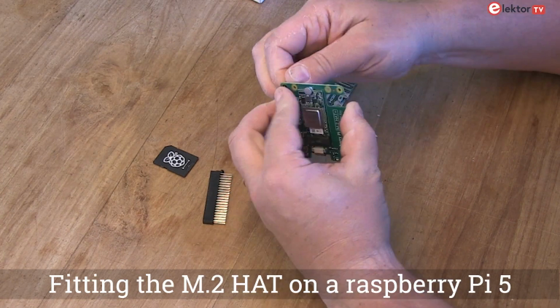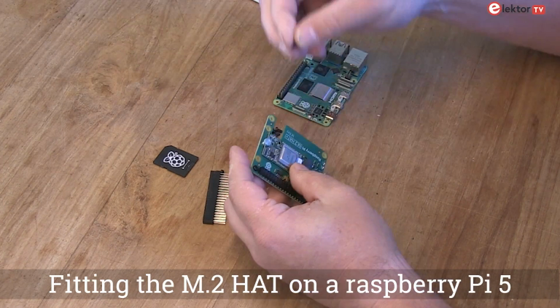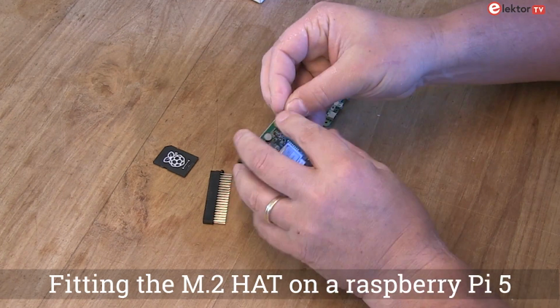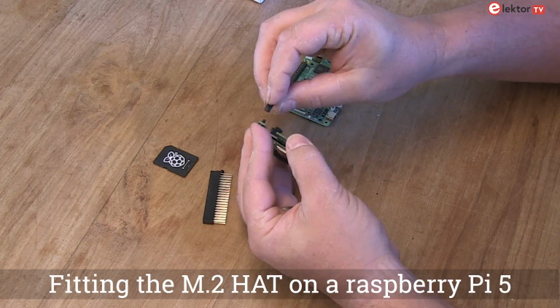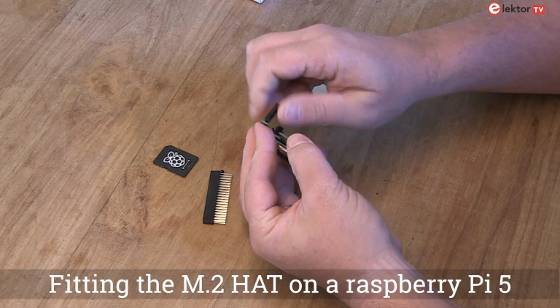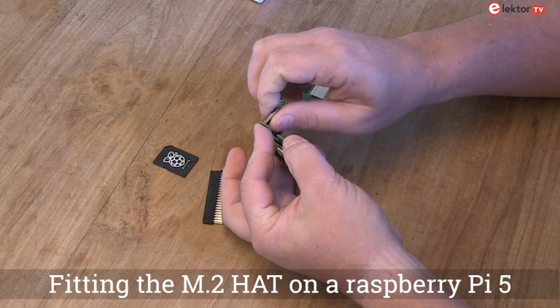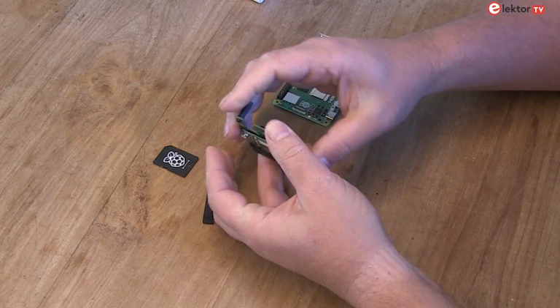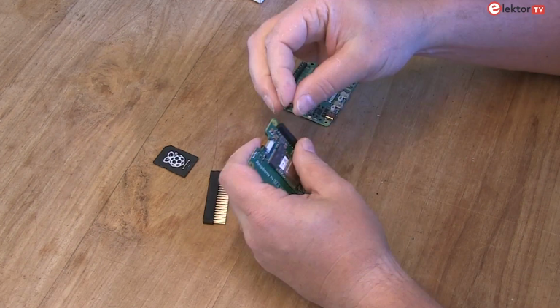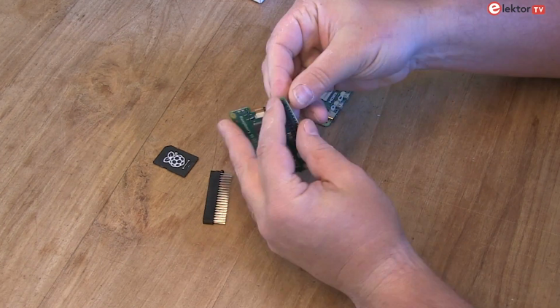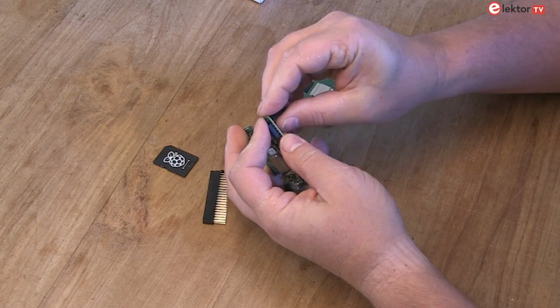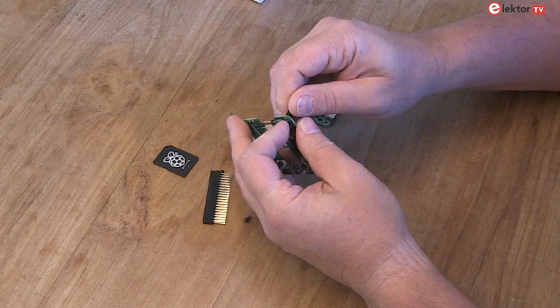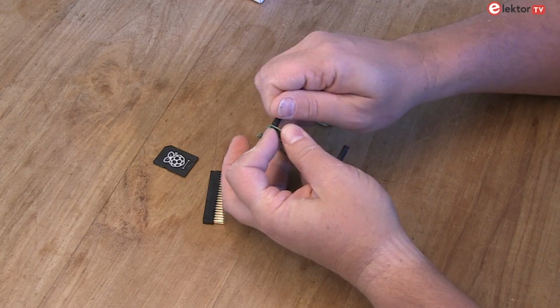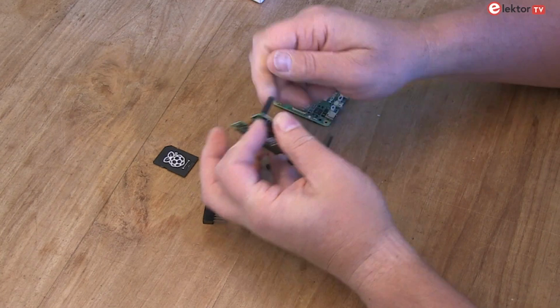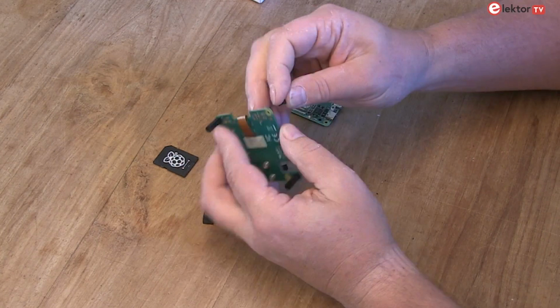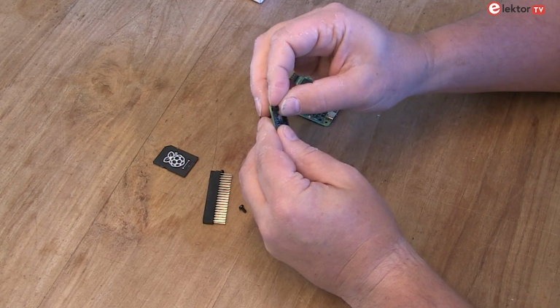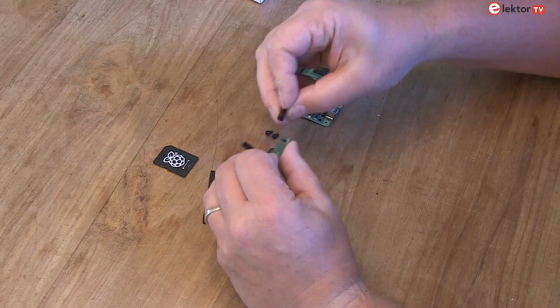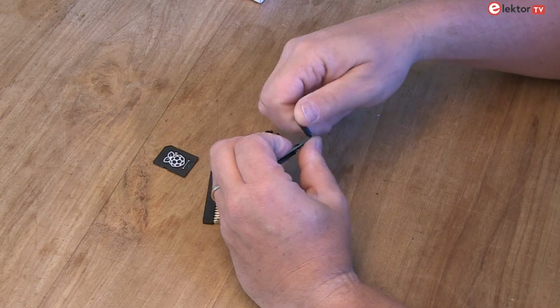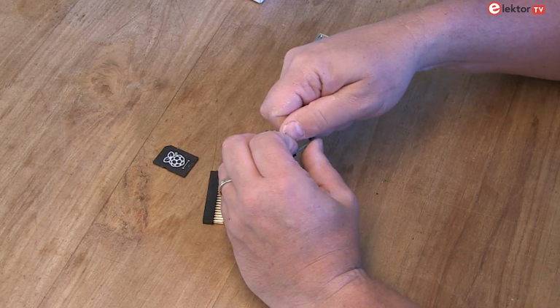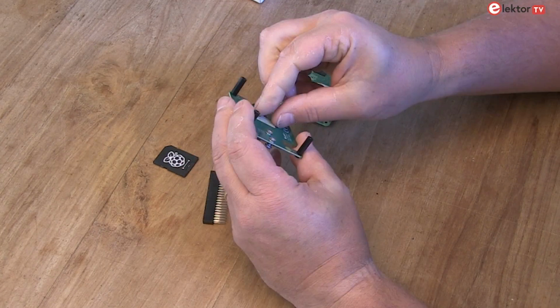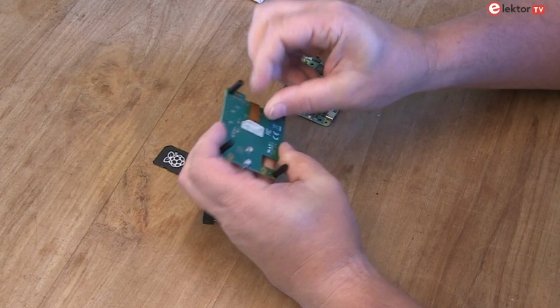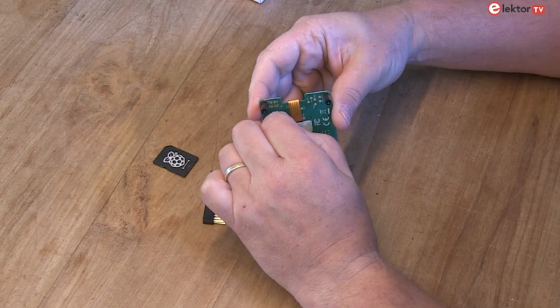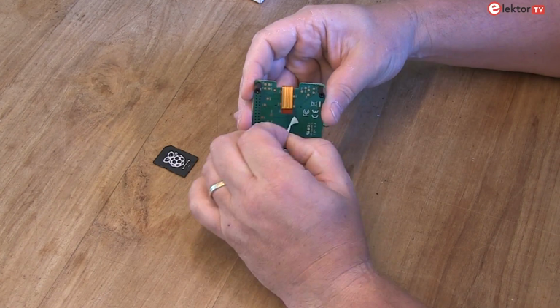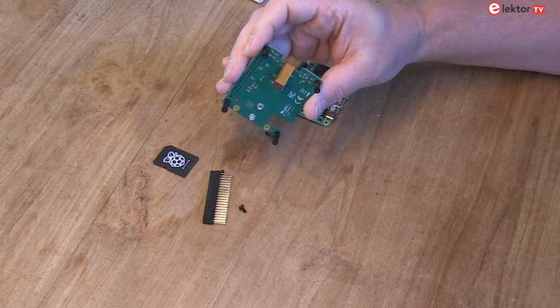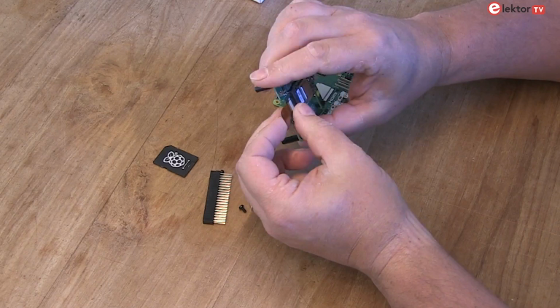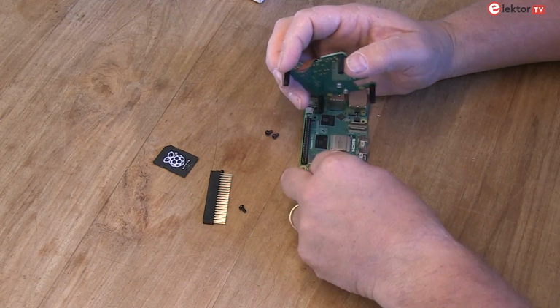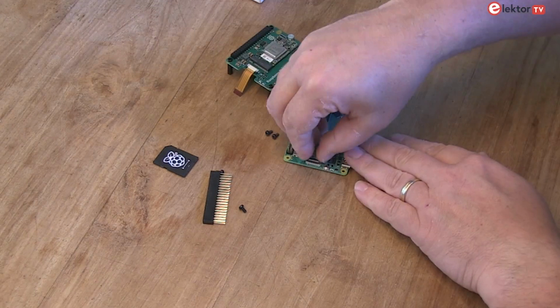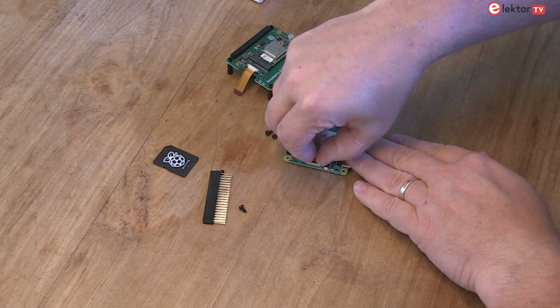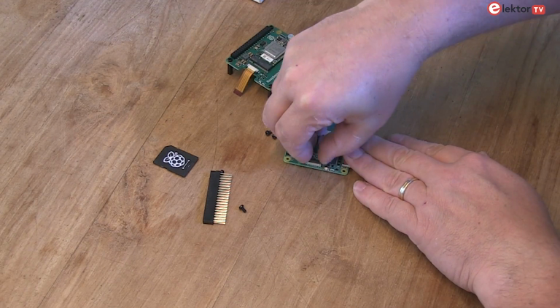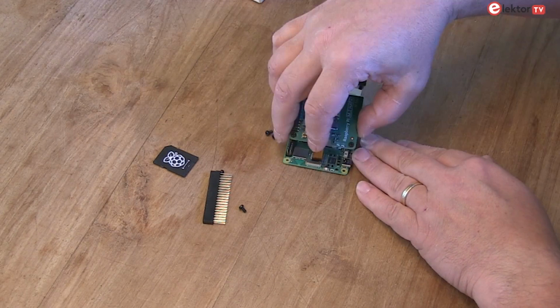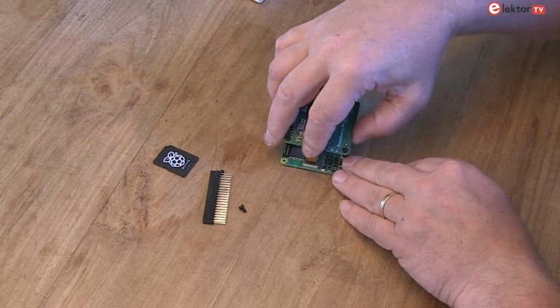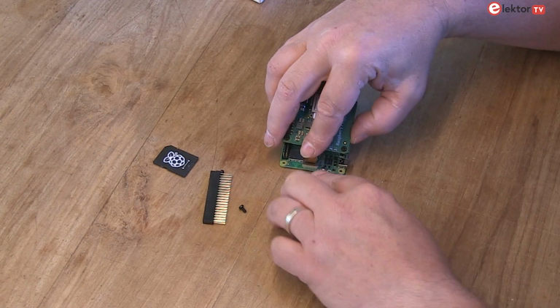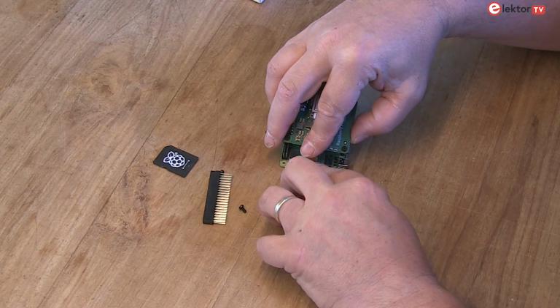Let's assemble the HAT on a Raspberry Pi 5. Start by aligning the HAT with the provided screws and standoffs. Step 2: align the HAT to the Raspberry Pi 5.